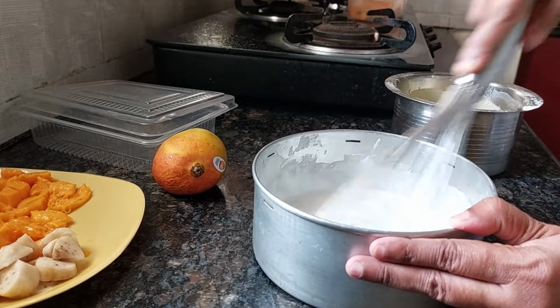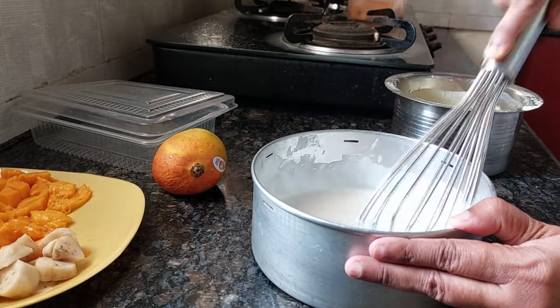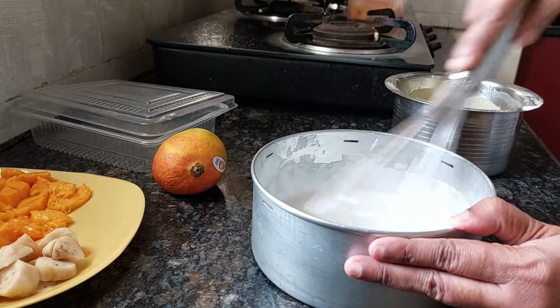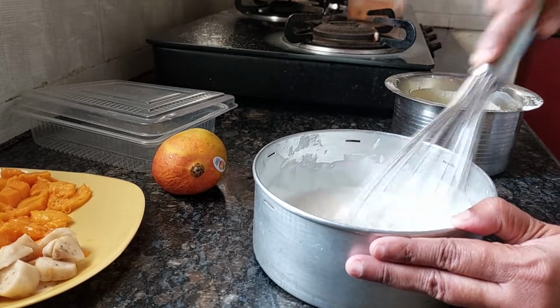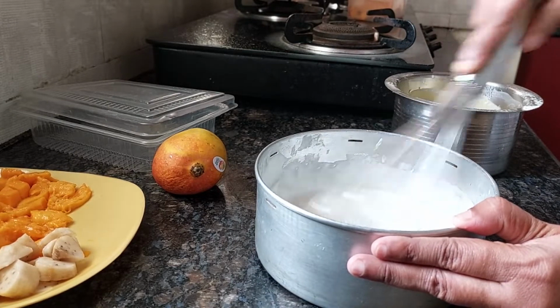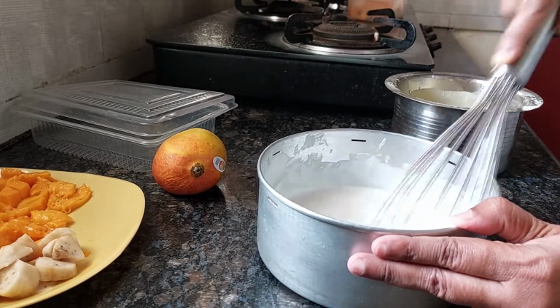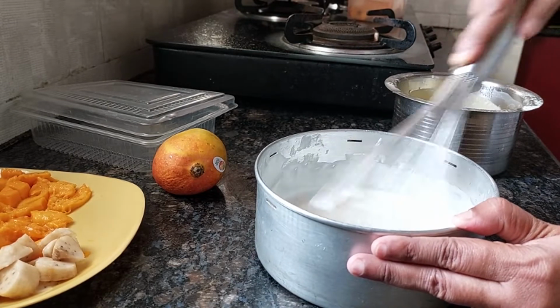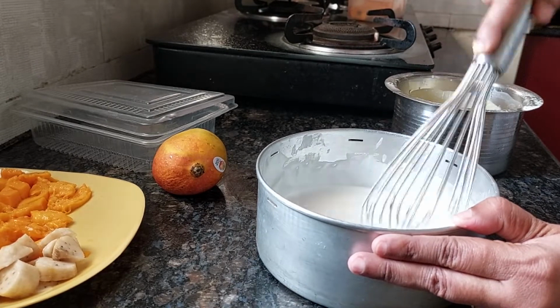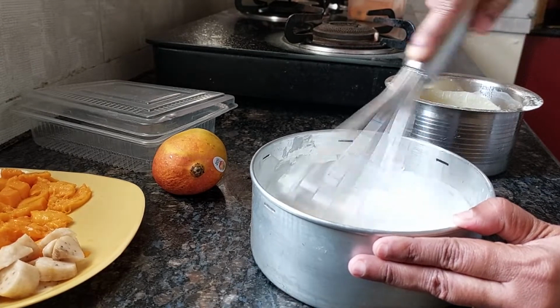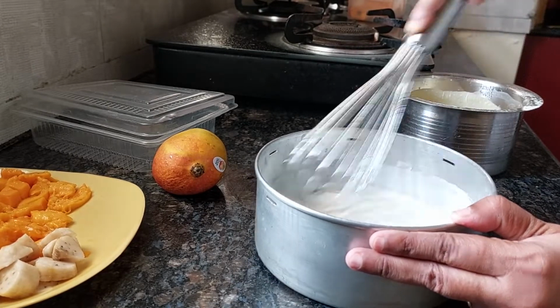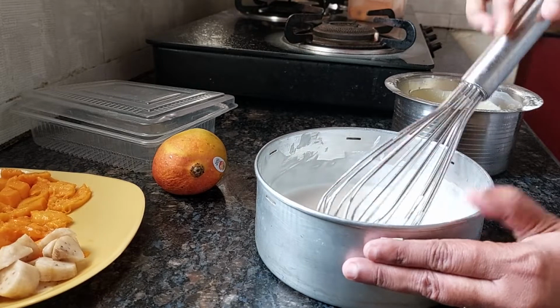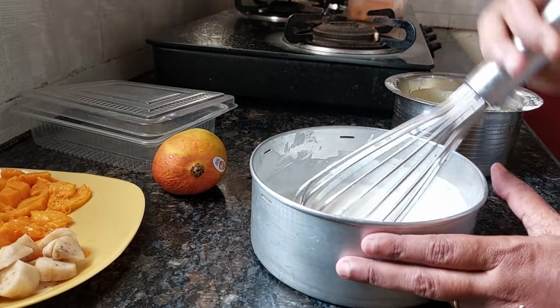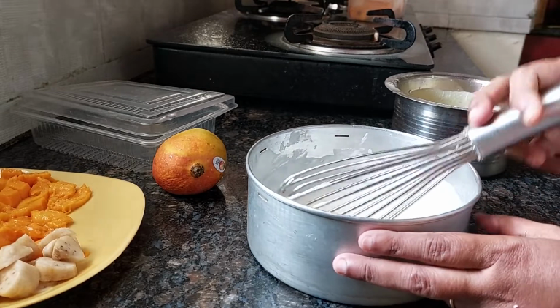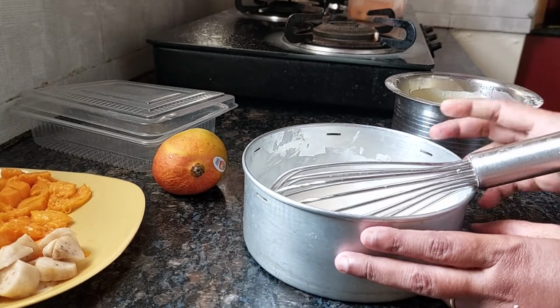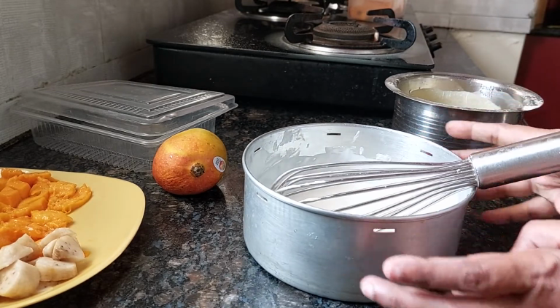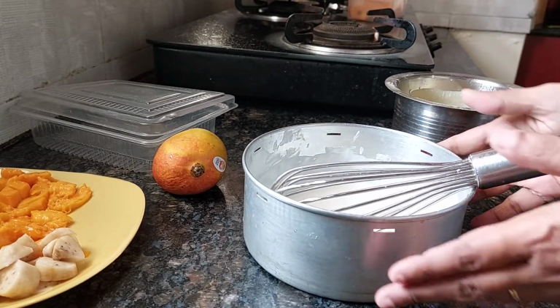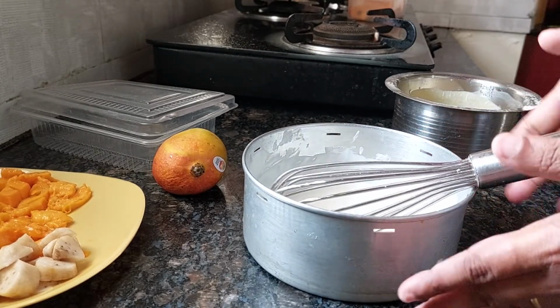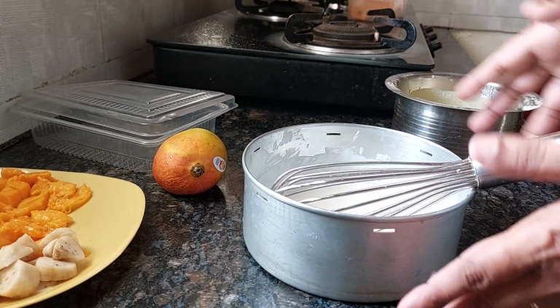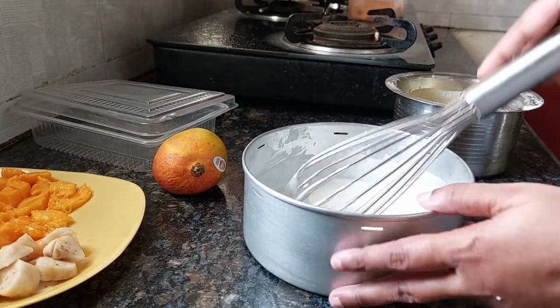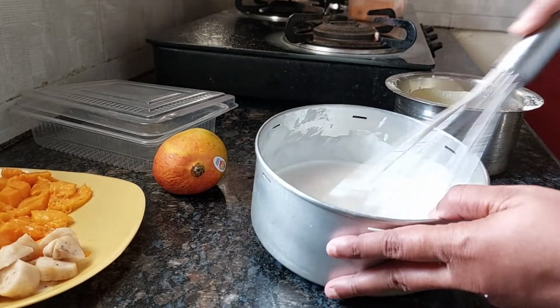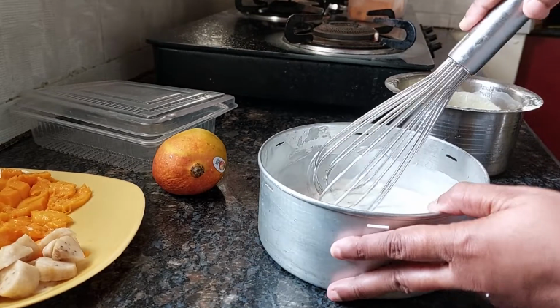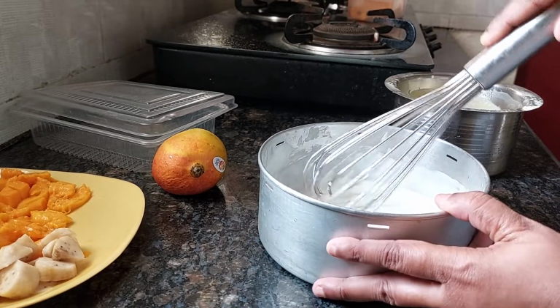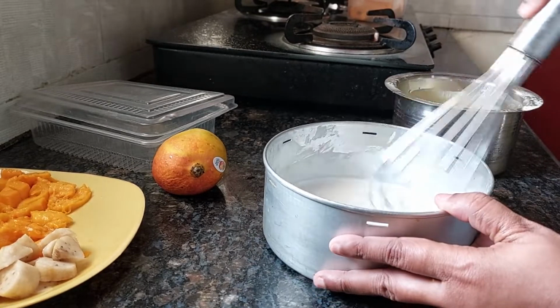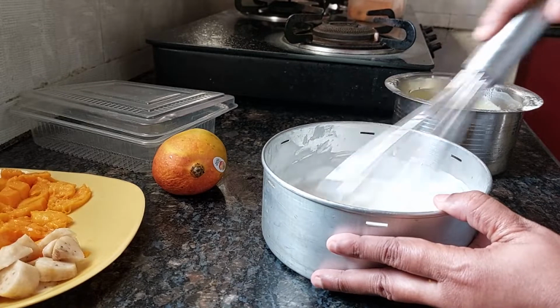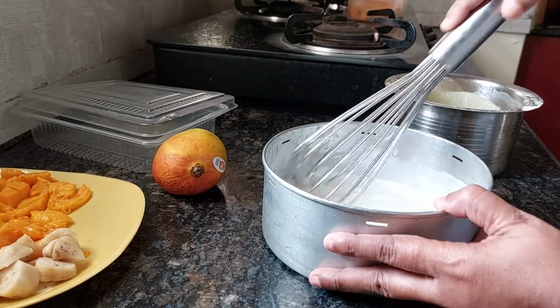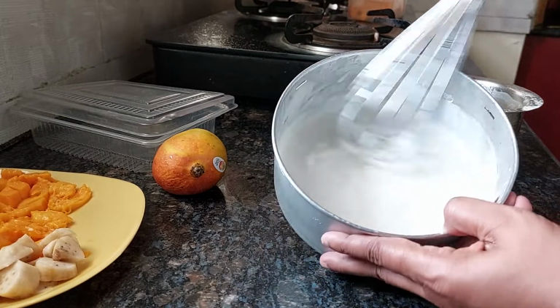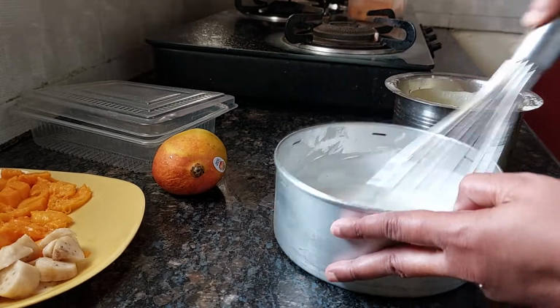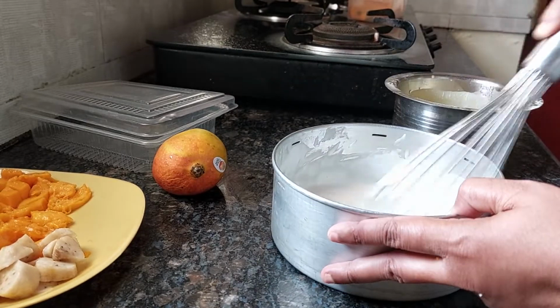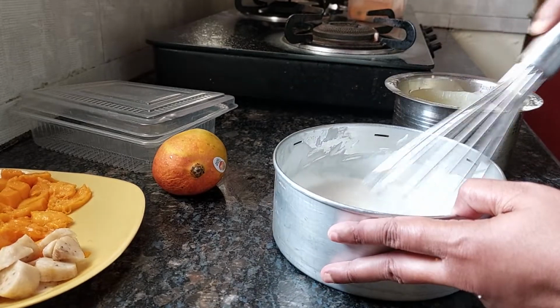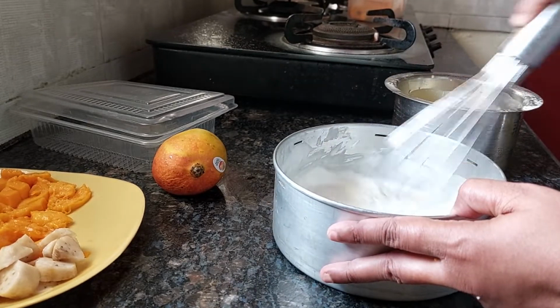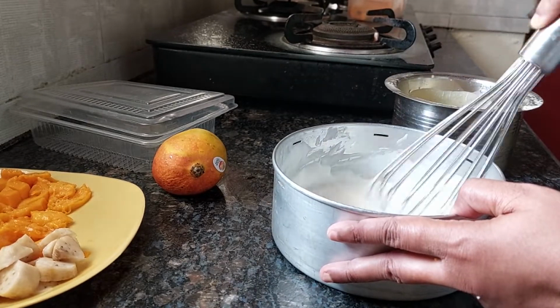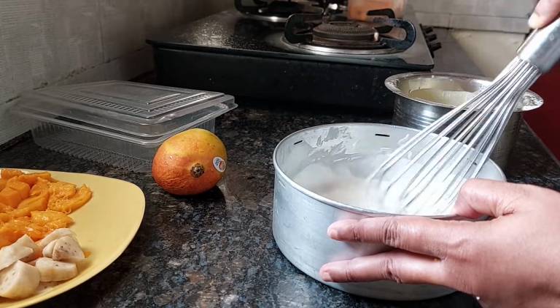After this, you put it in the refrigerator. When it becomes like a vanilla ice cream consistency, bring it back again to room temperature and mix it this way. Very simple.